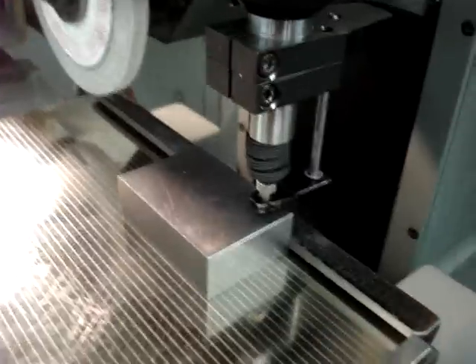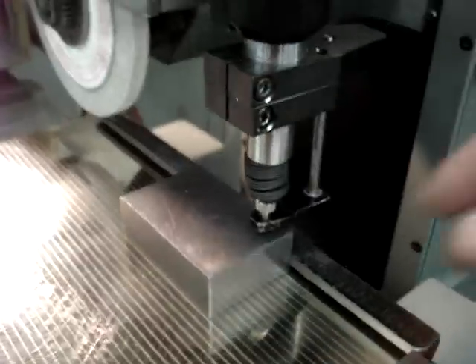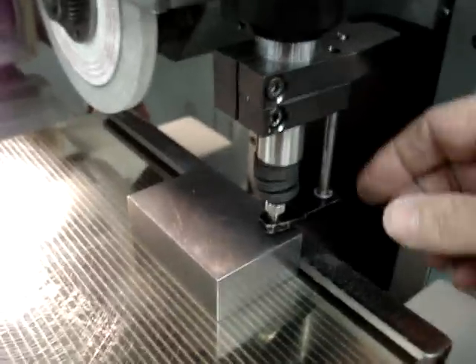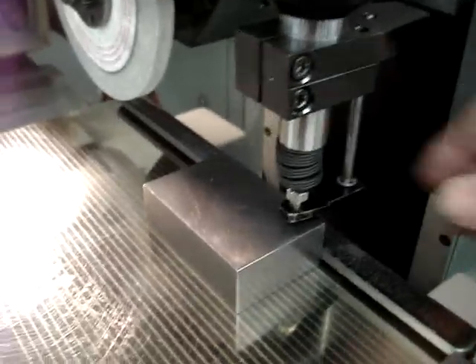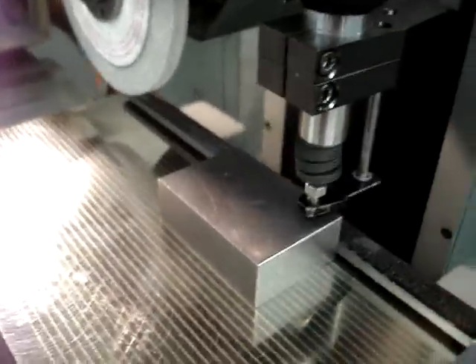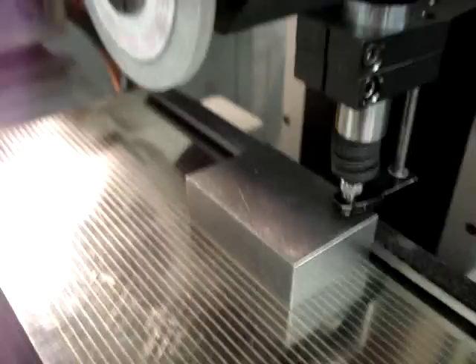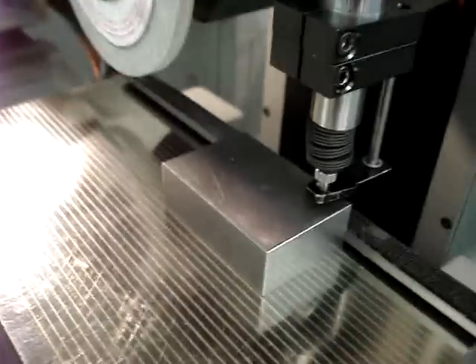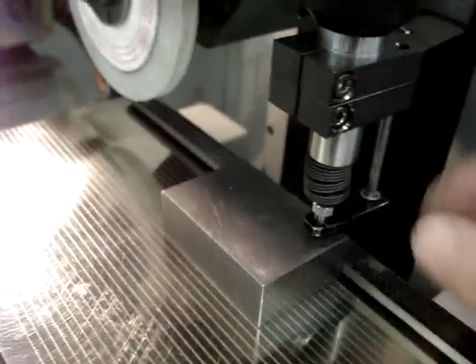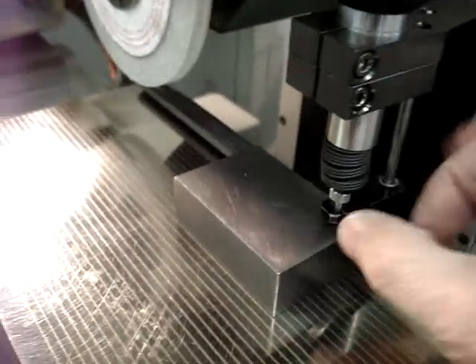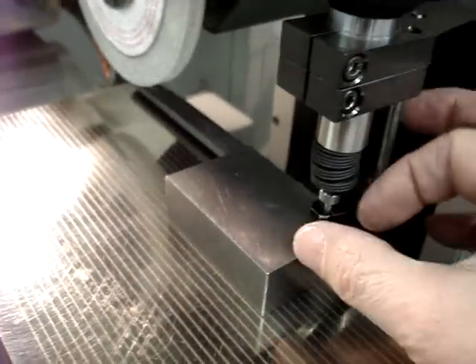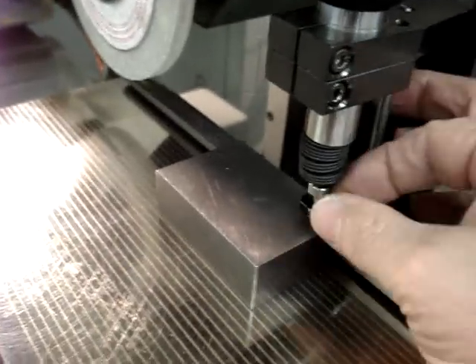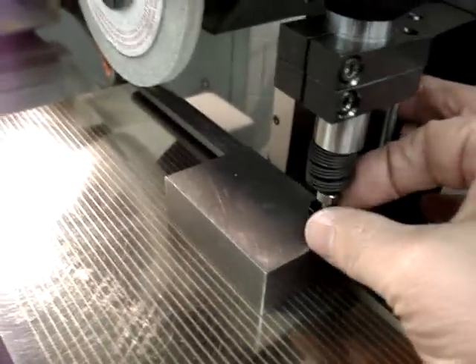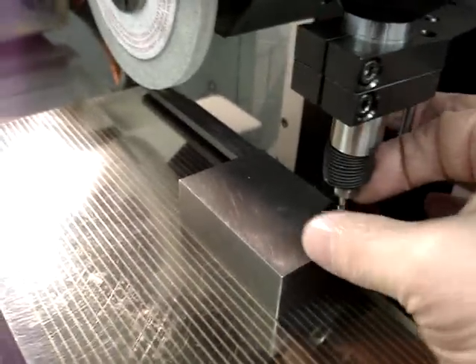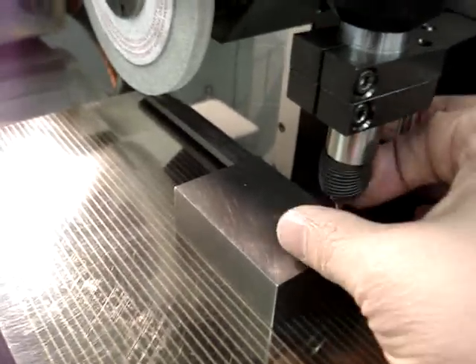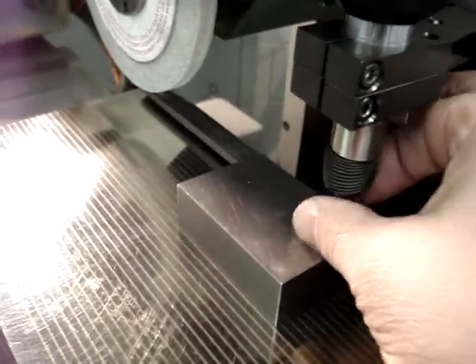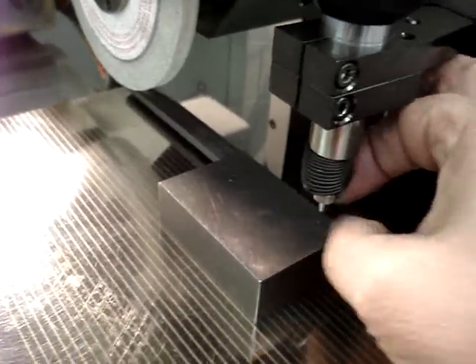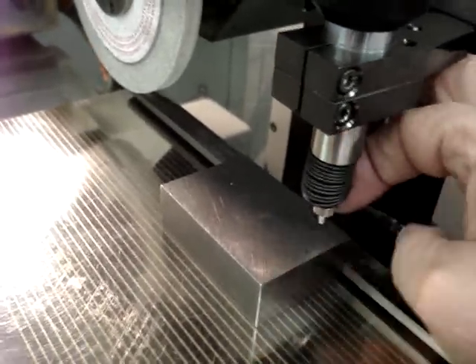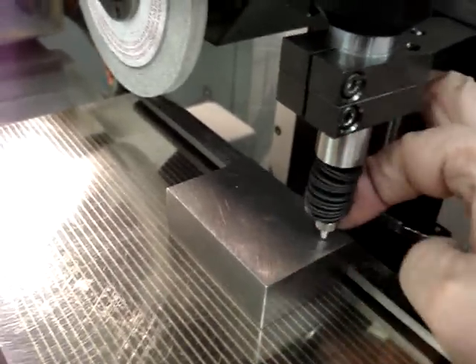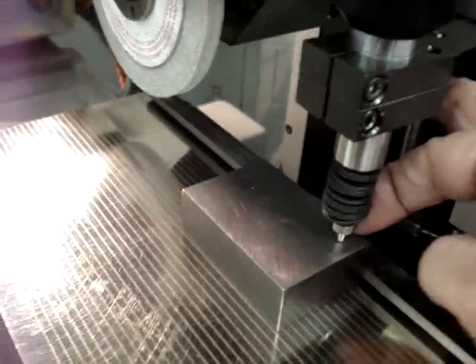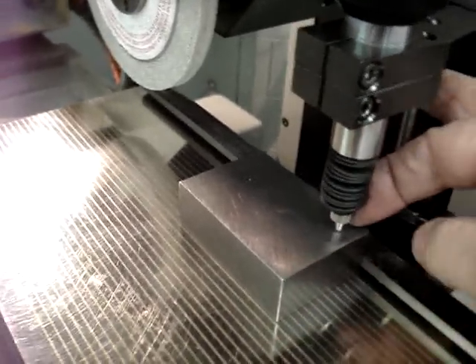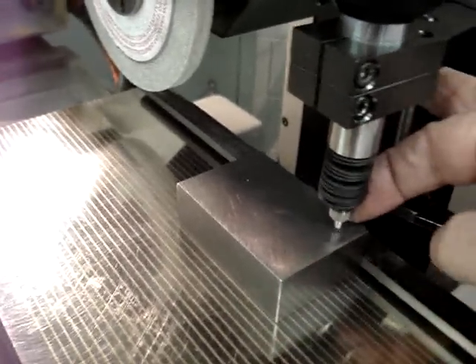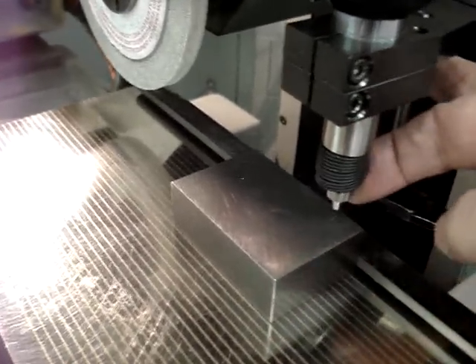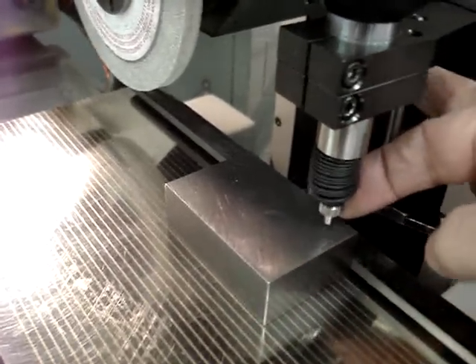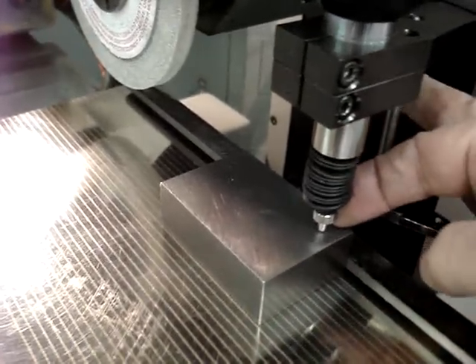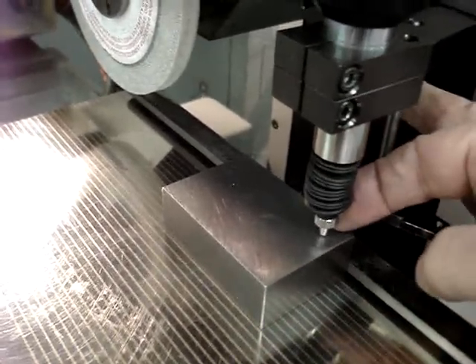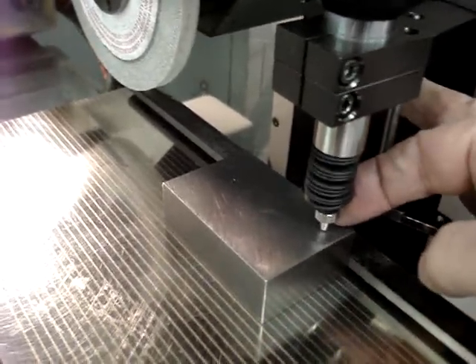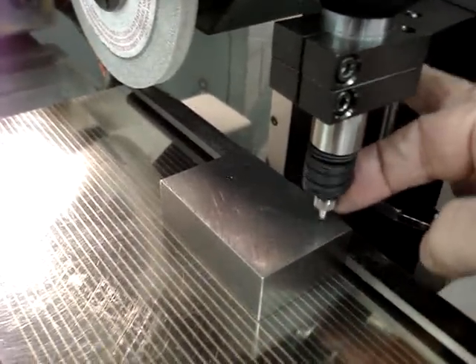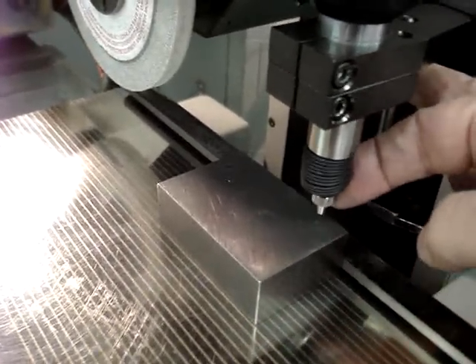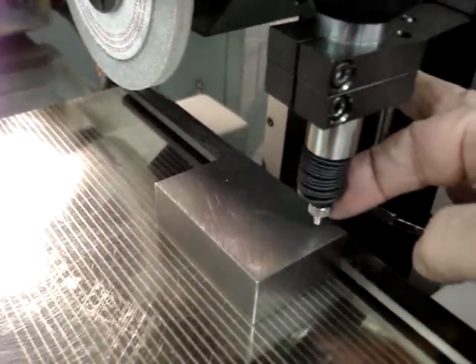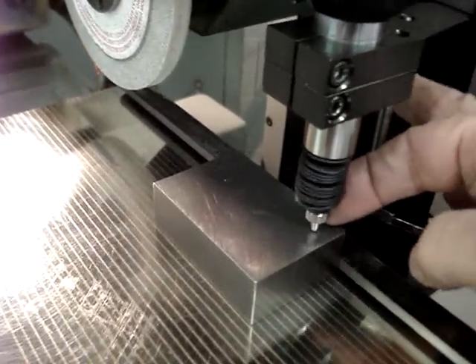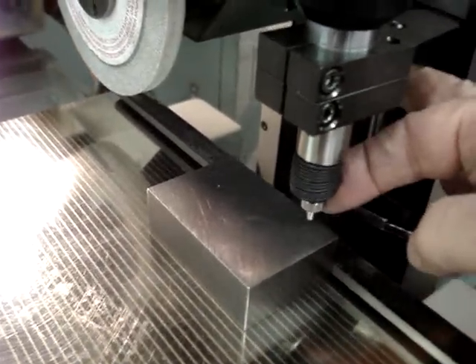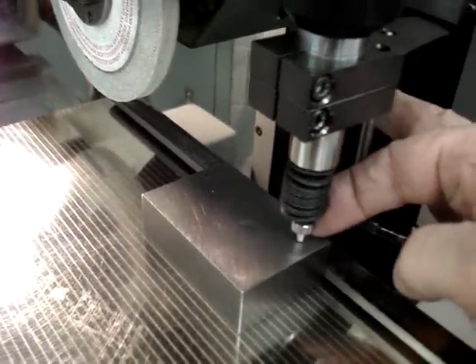Bring your piece part over. Pick up the gauge, come down and actually touch the top of your part.